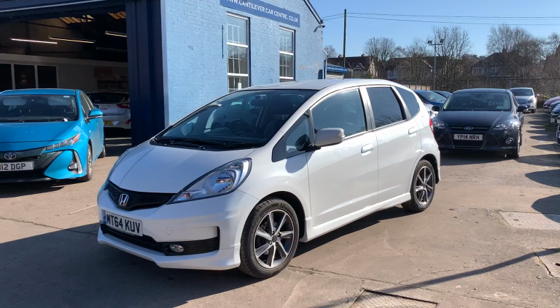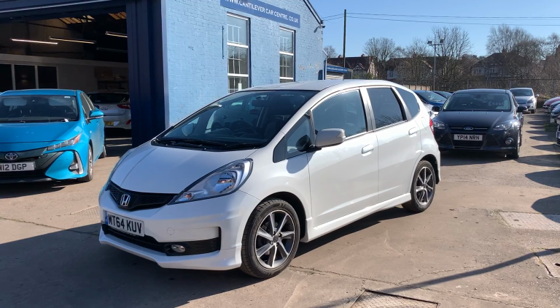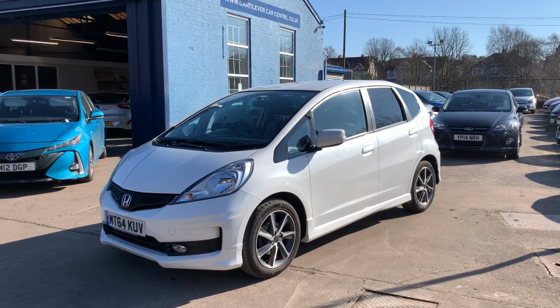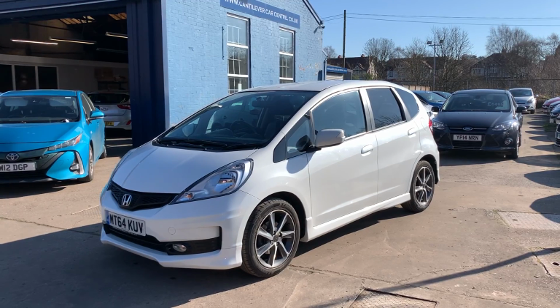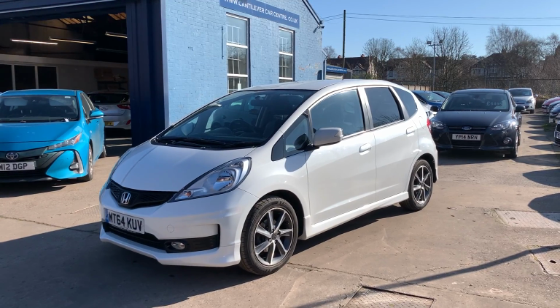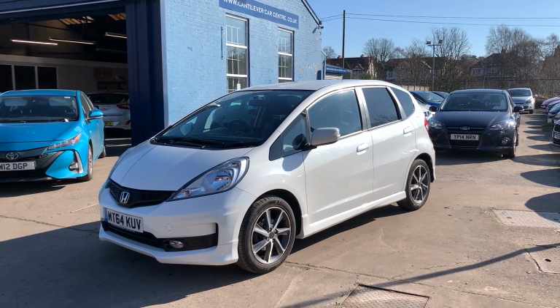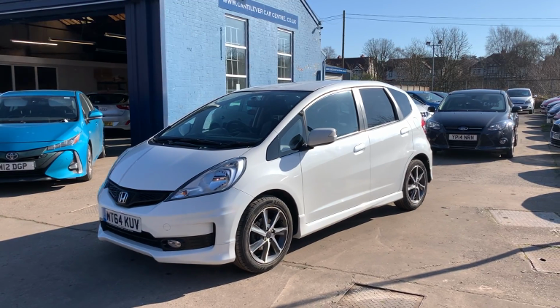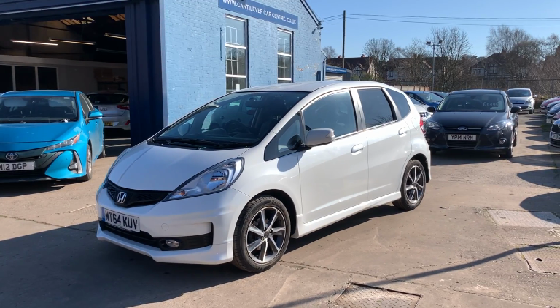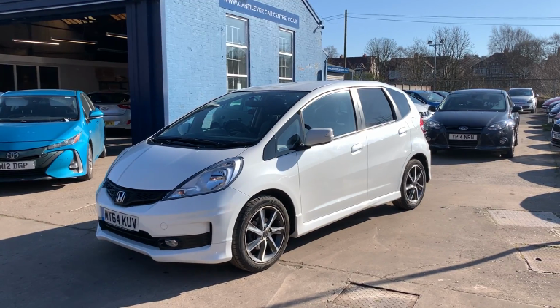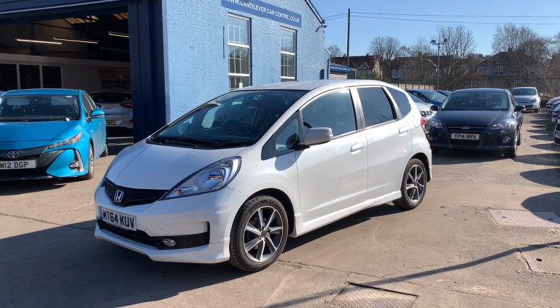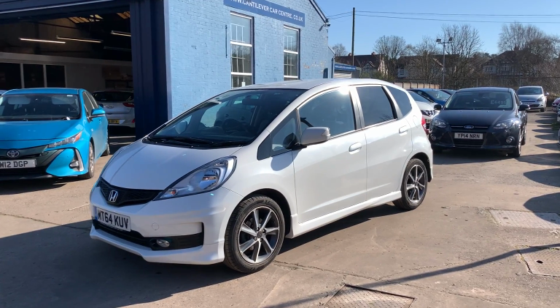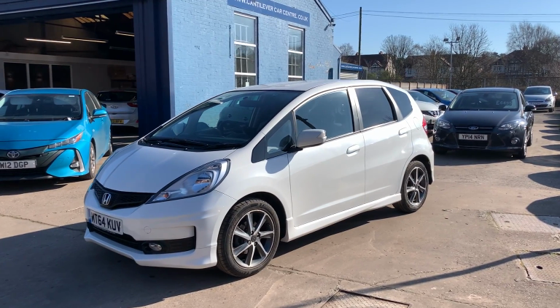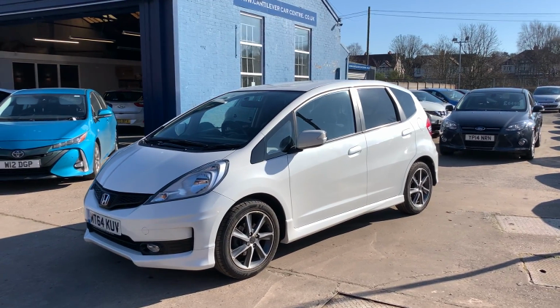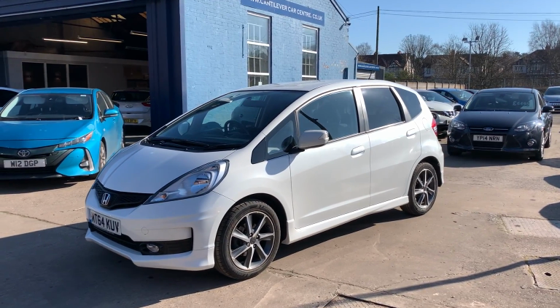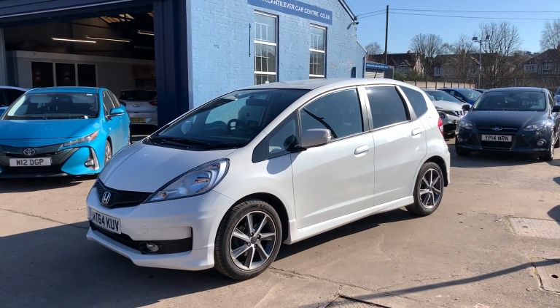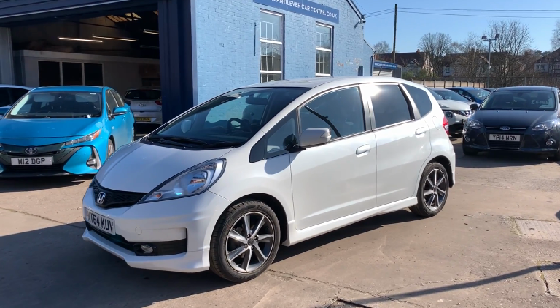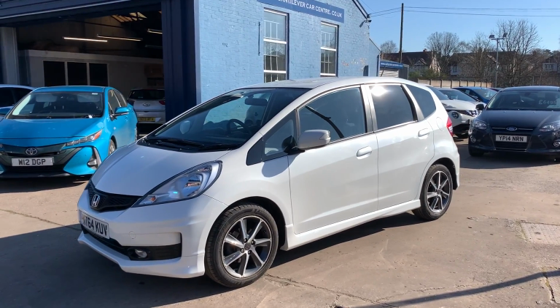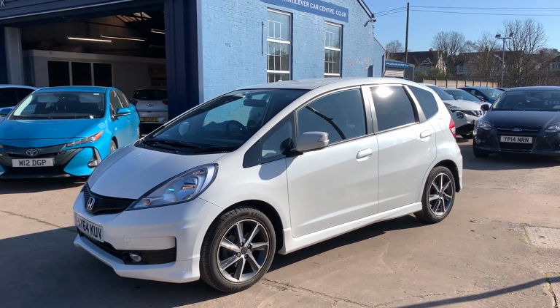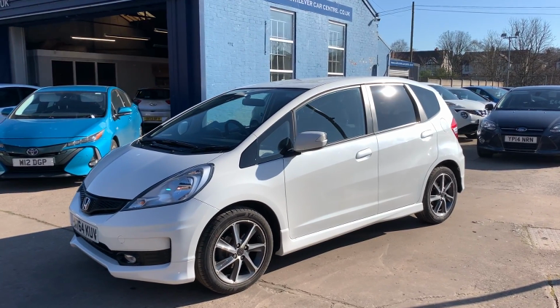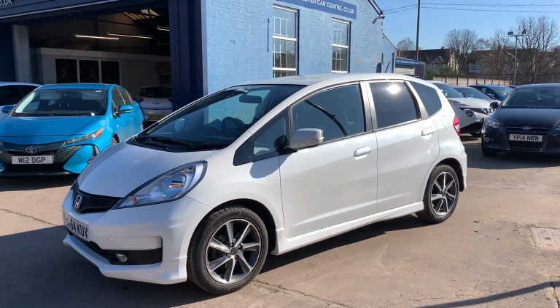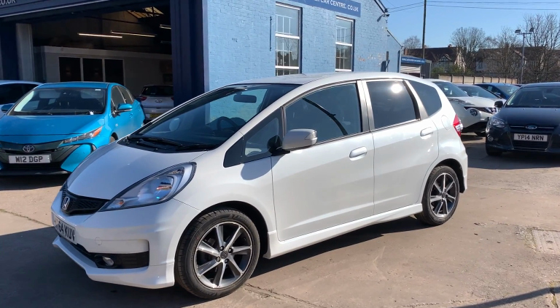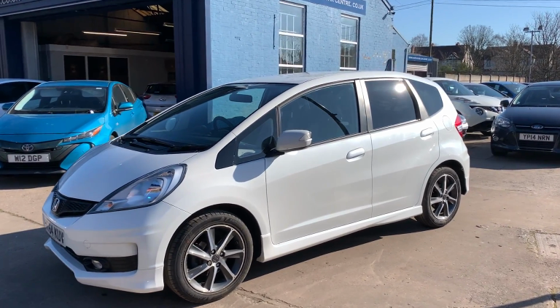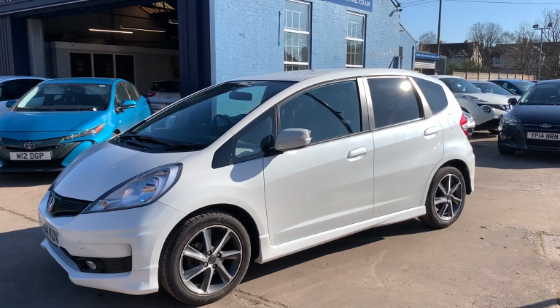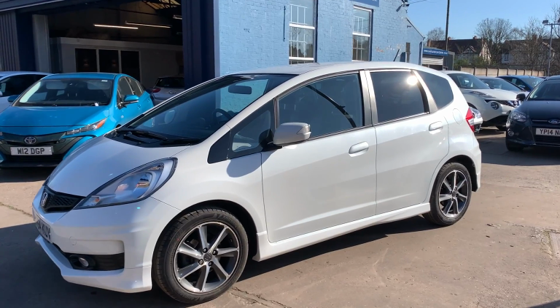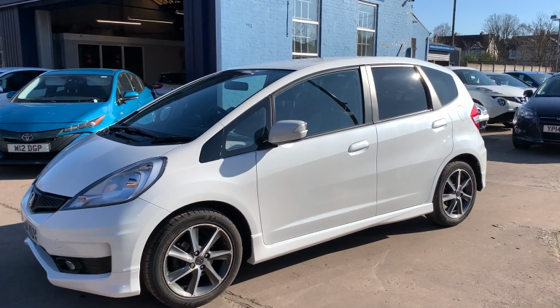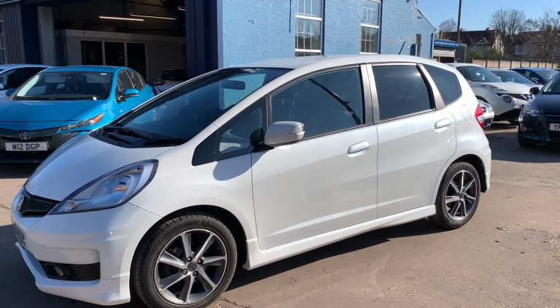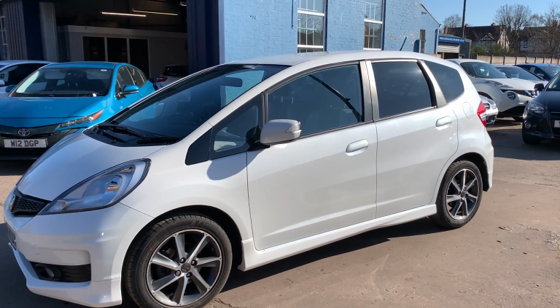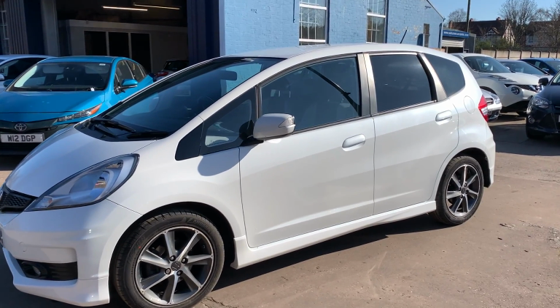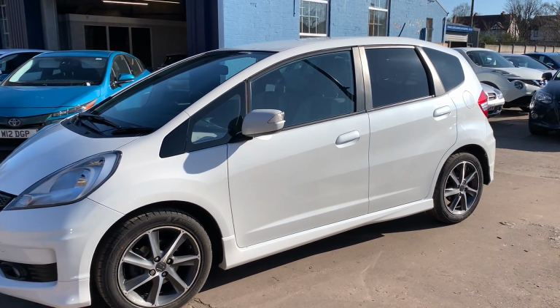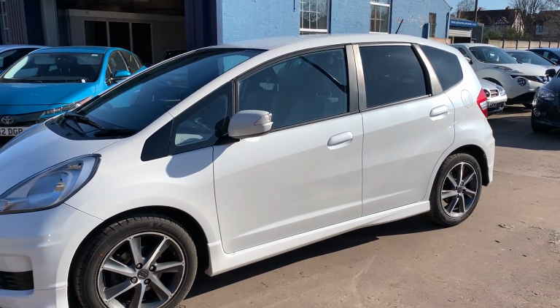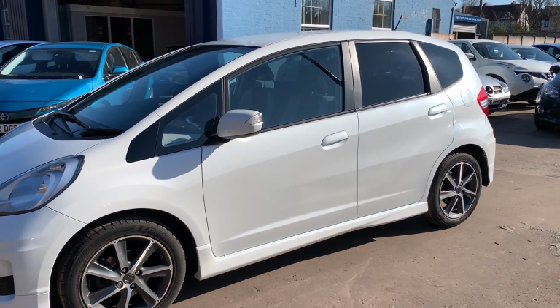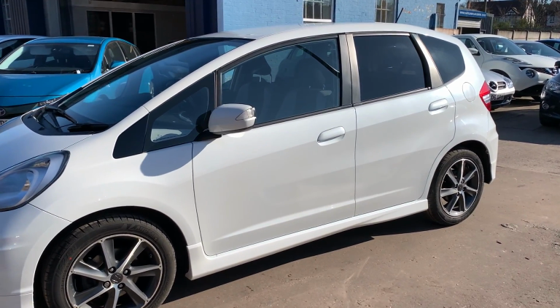Welcome to Cantilever Car Centre, here today with a Honda Jazz Anubita, registered 2015 on a 64 plate.